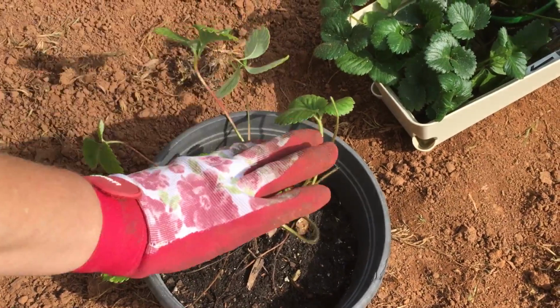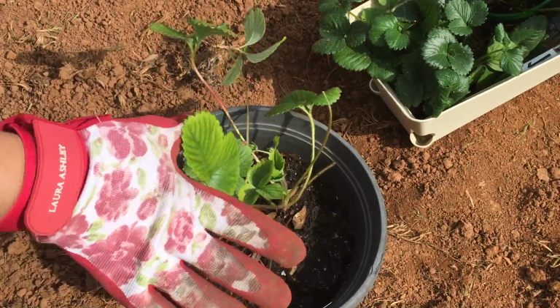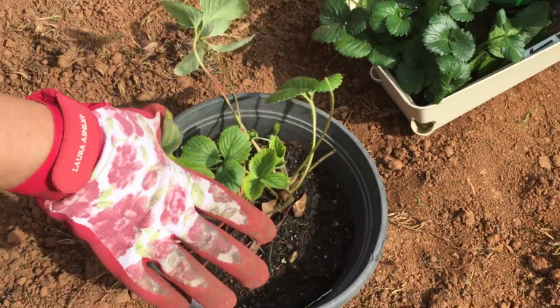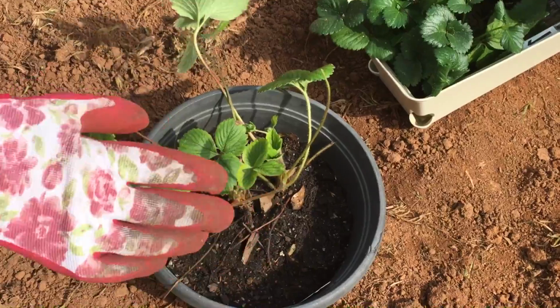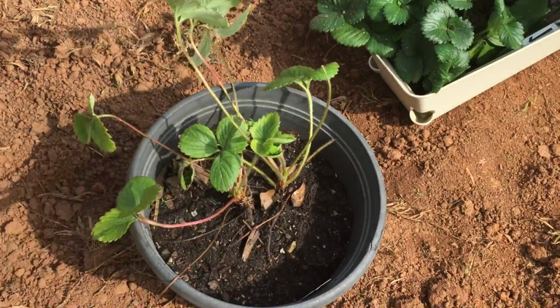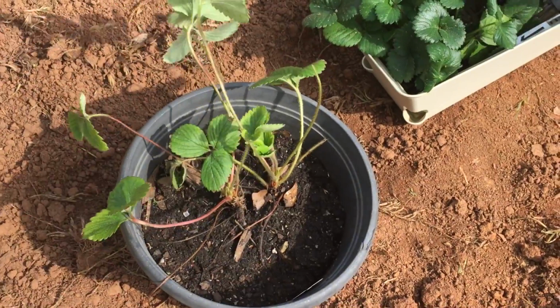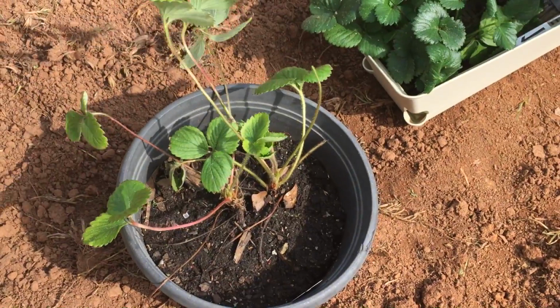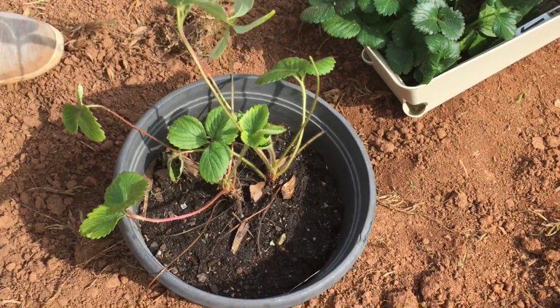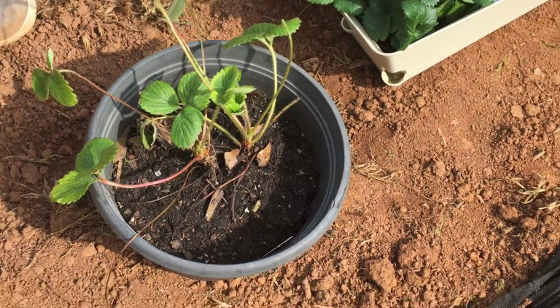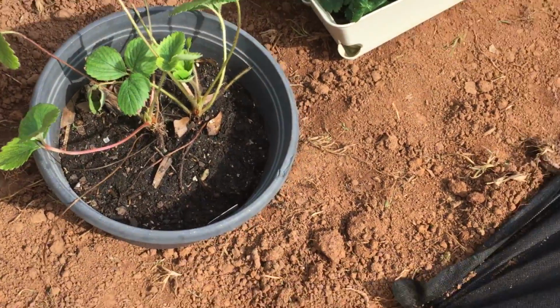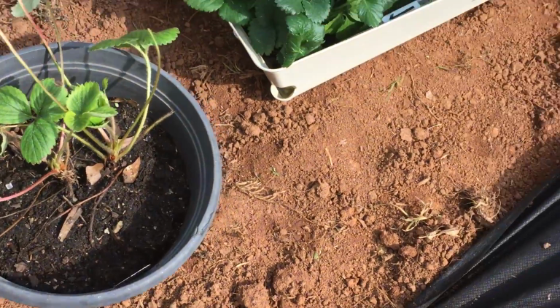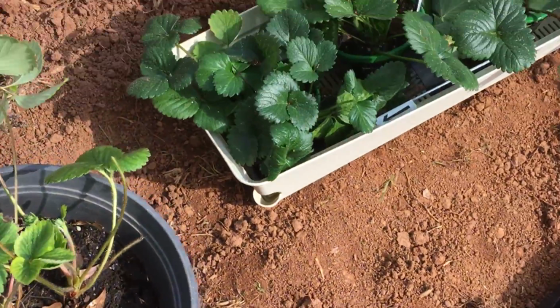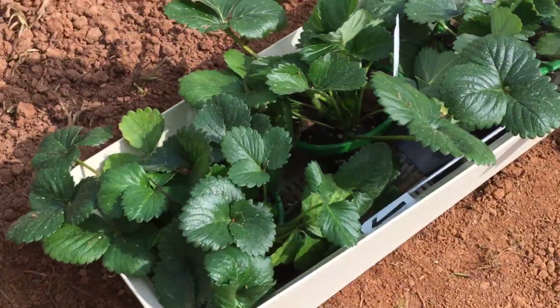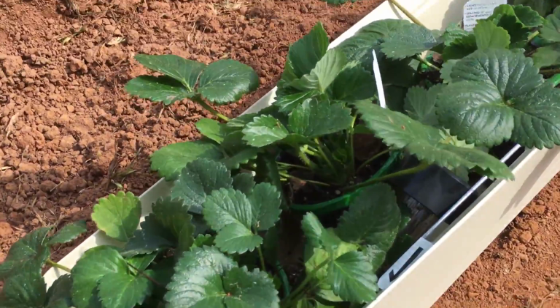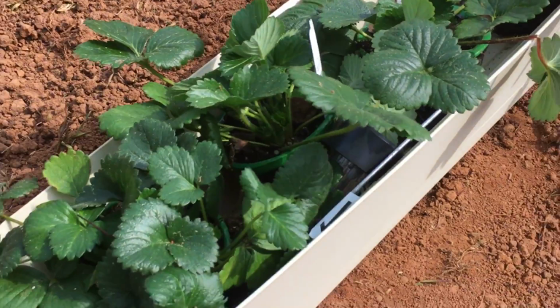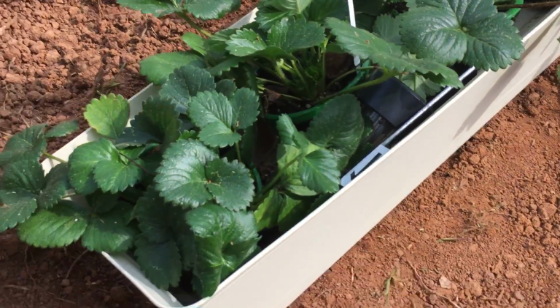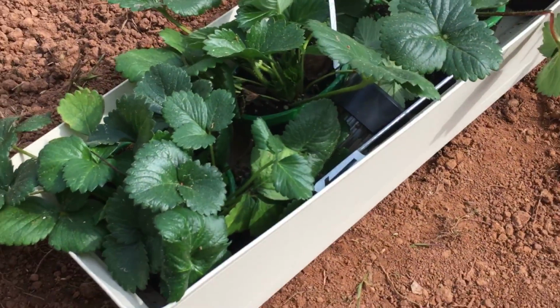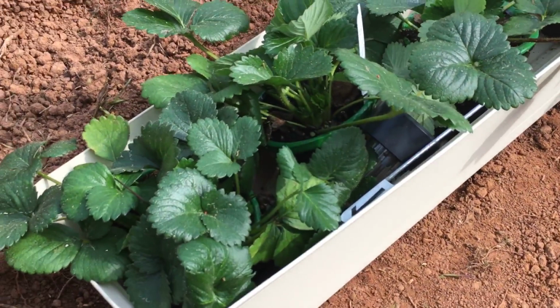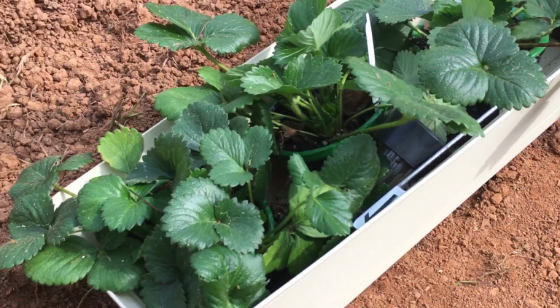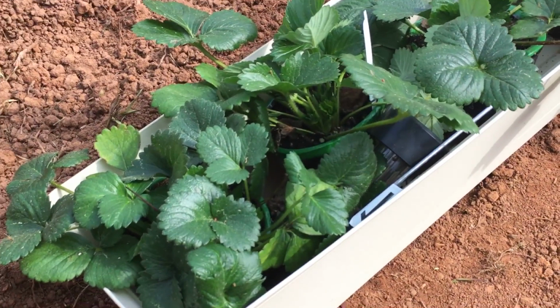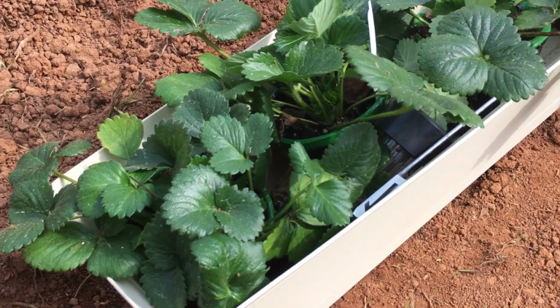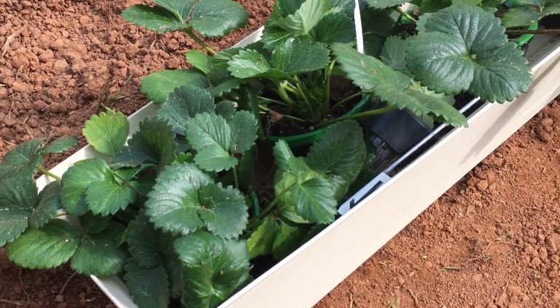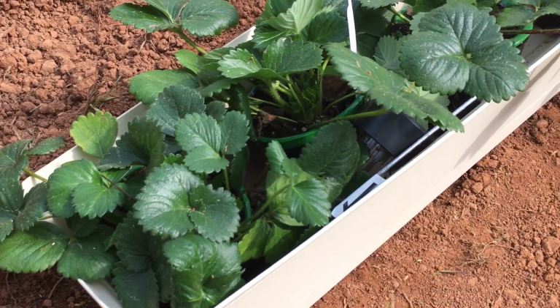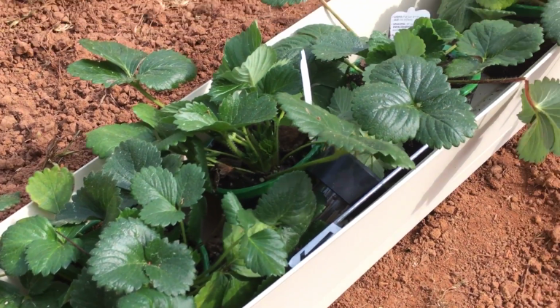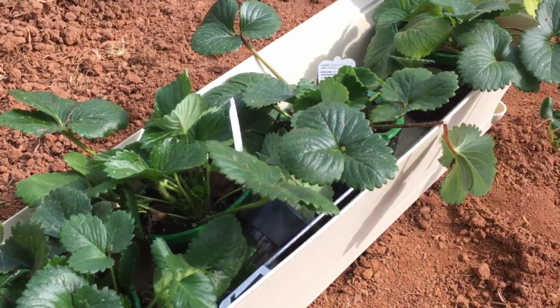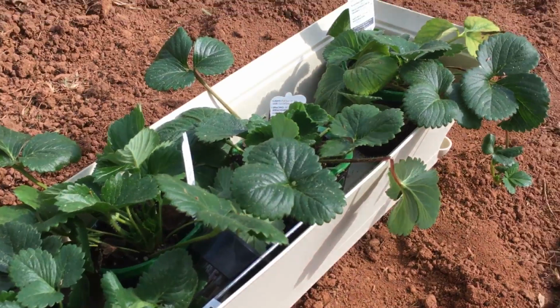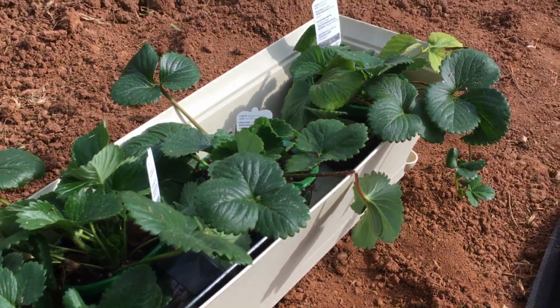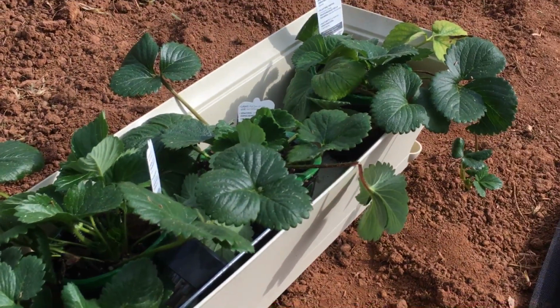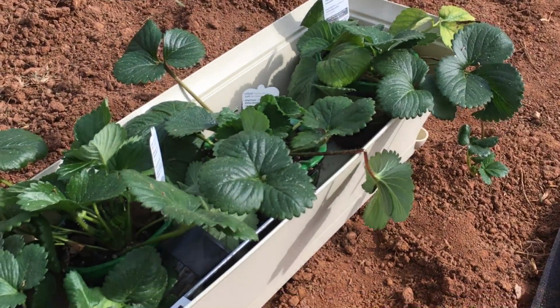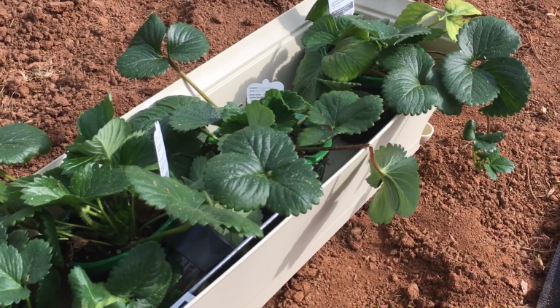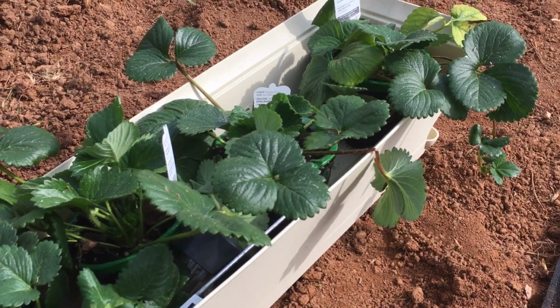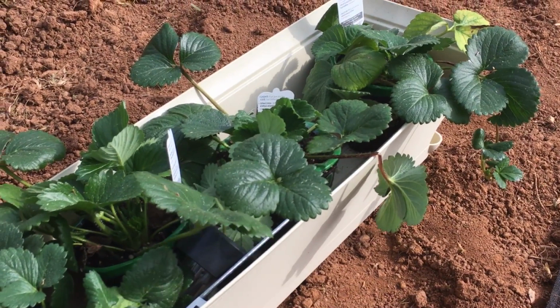So we're gonna put this one in the ground too to see how they do. We've never tried strawberries before, so we're gonna try it this year and we'll have to let you guys know how they're doing later on.